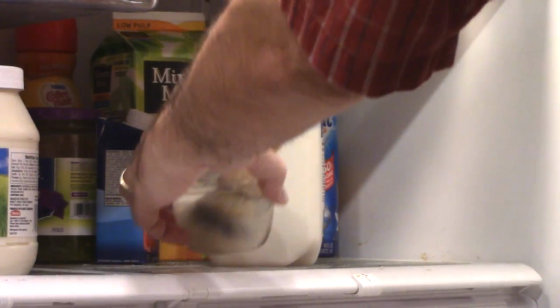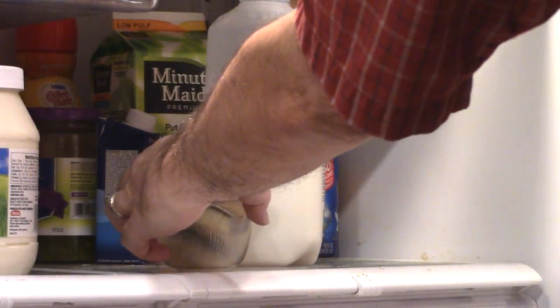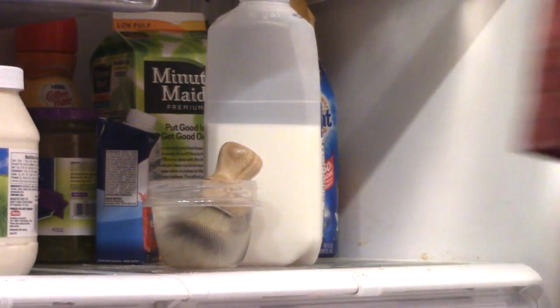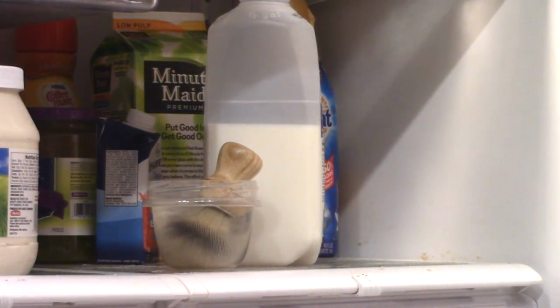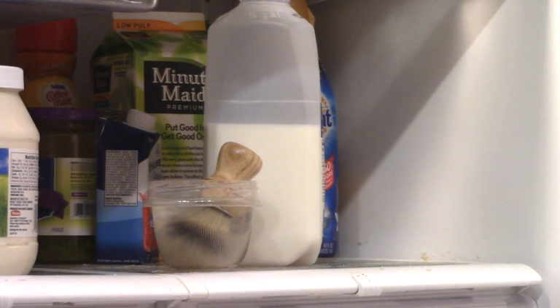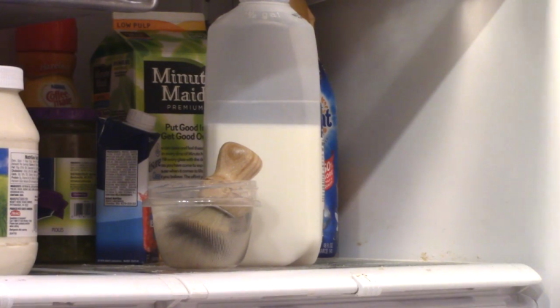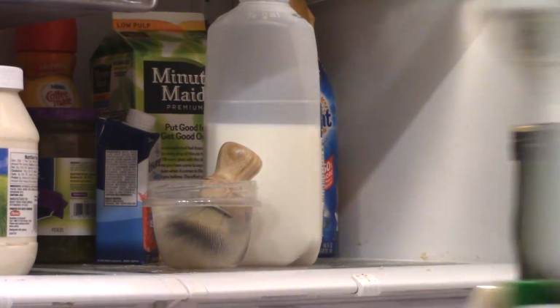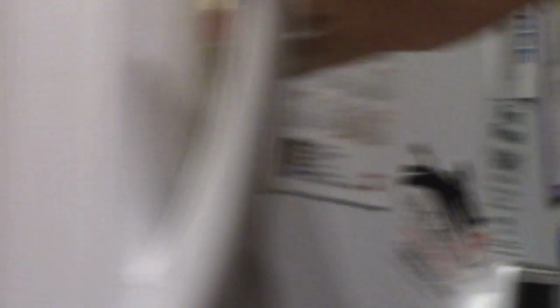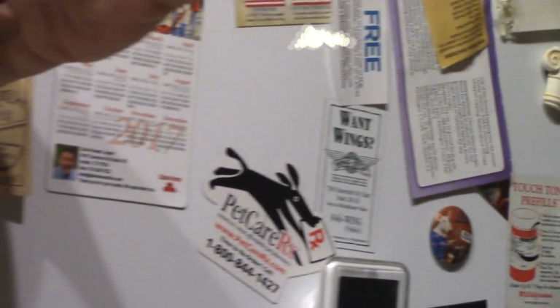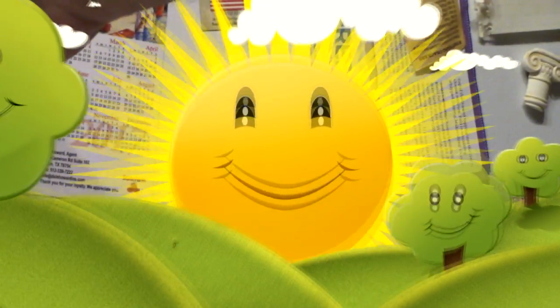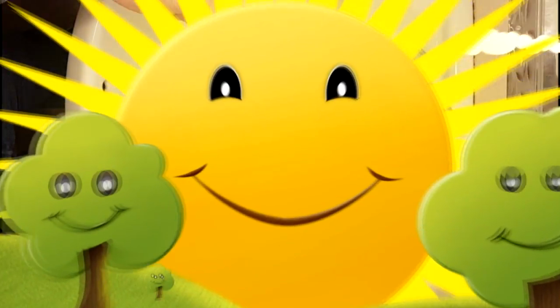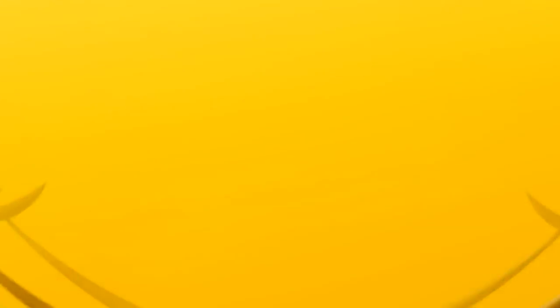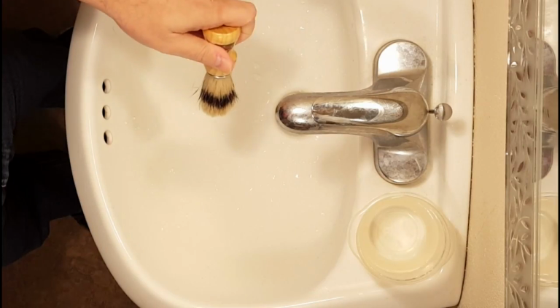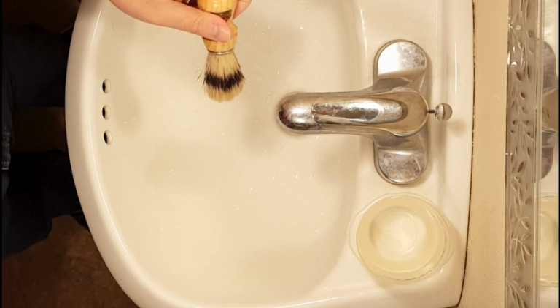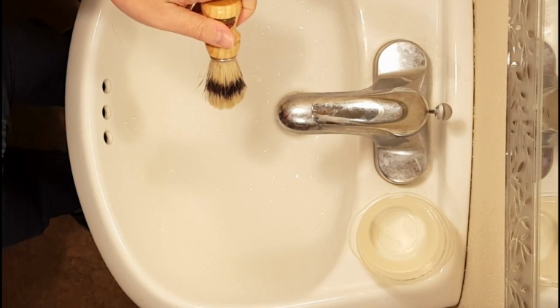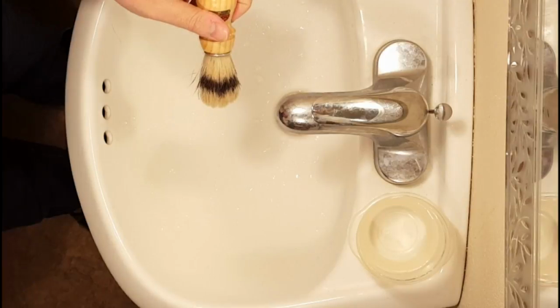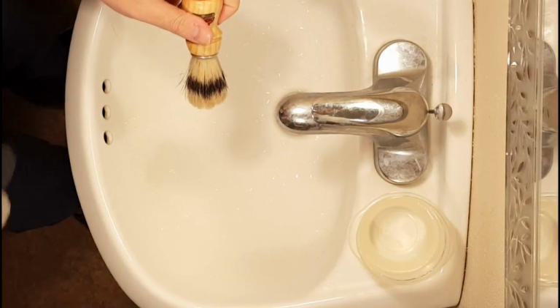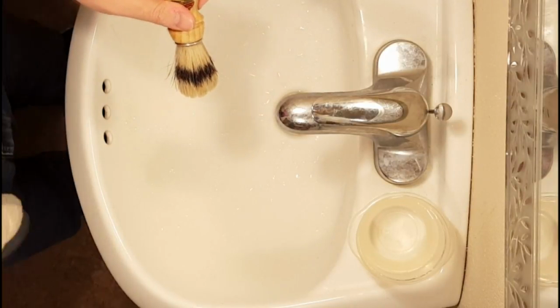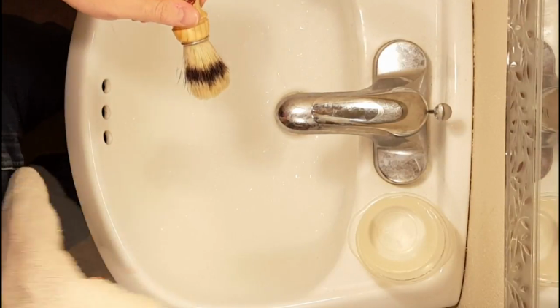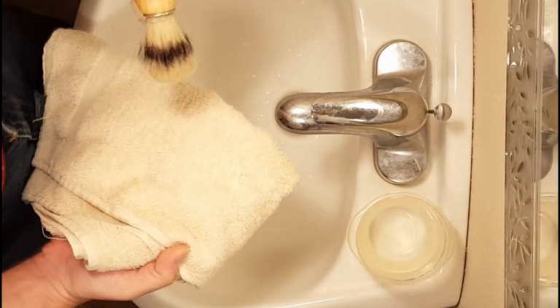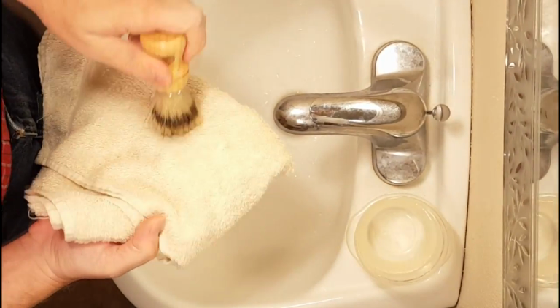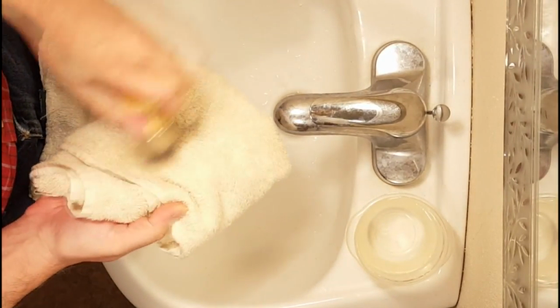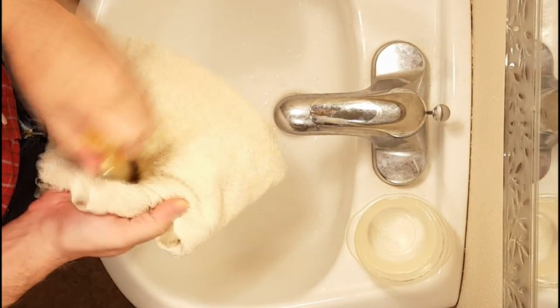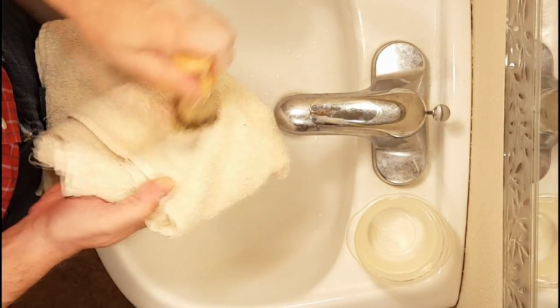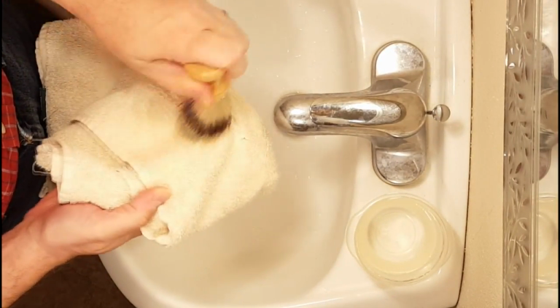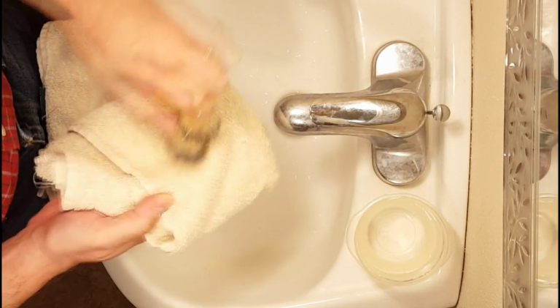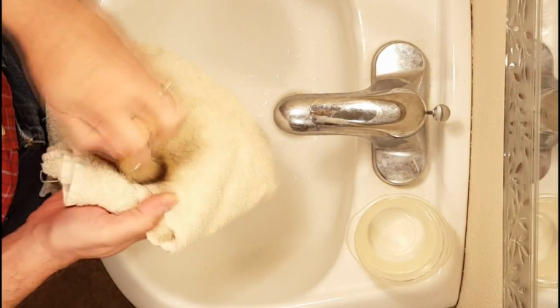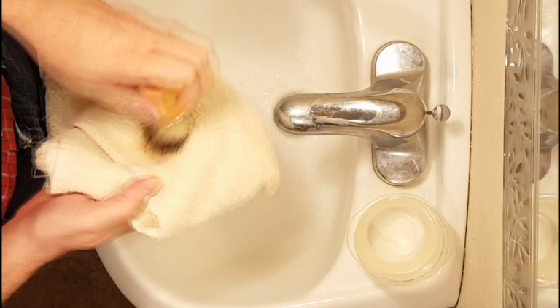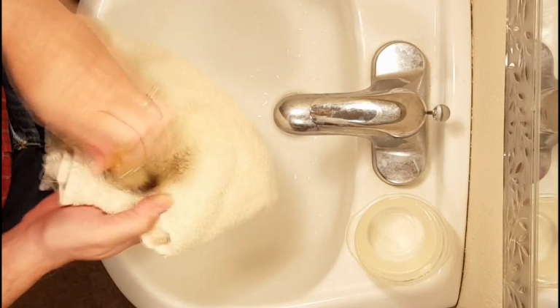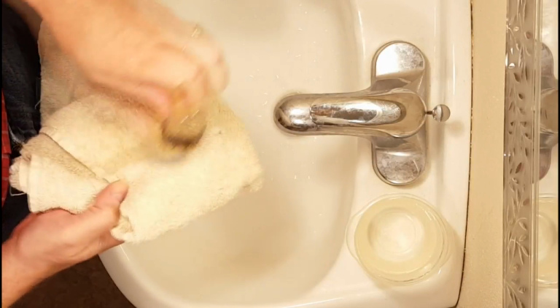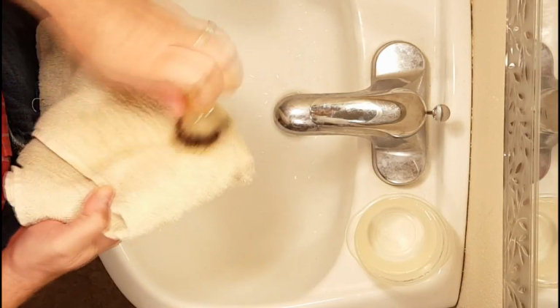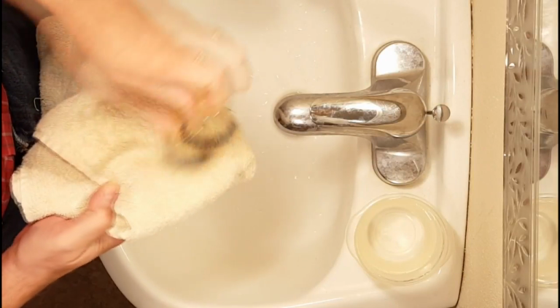Let the brush soak in cold water for 24 hours, then rub the bristles on a clean, dry towel for 10 minutes. Return the brush to the water and continue soaking for another 24 hours, then rub again.